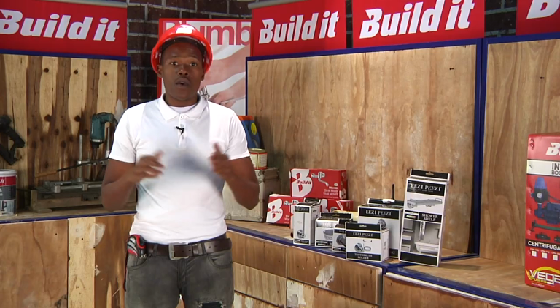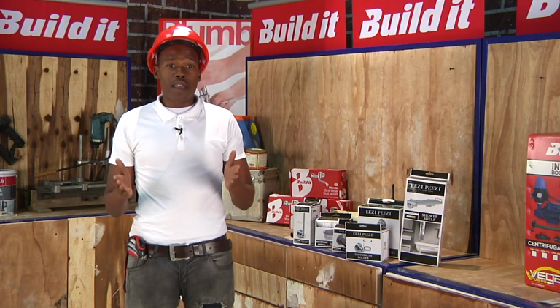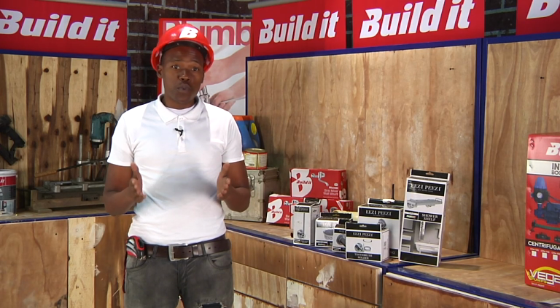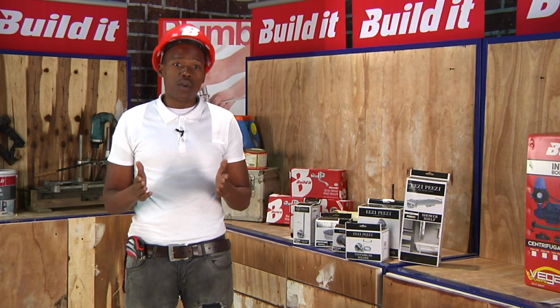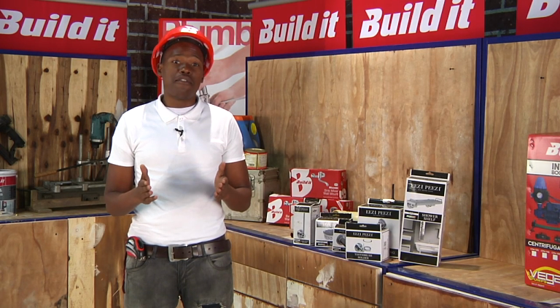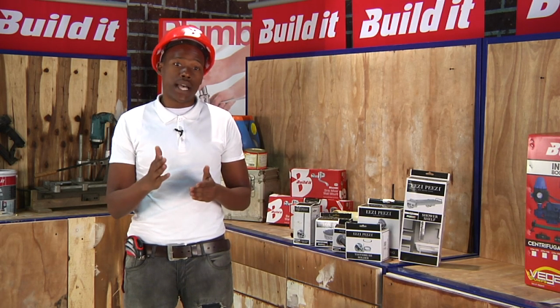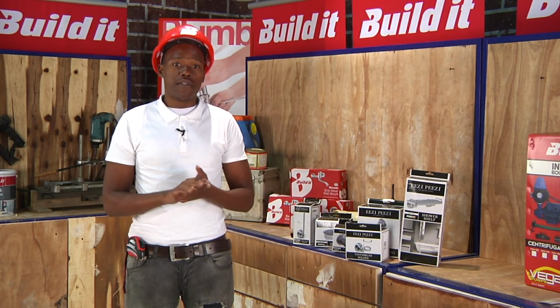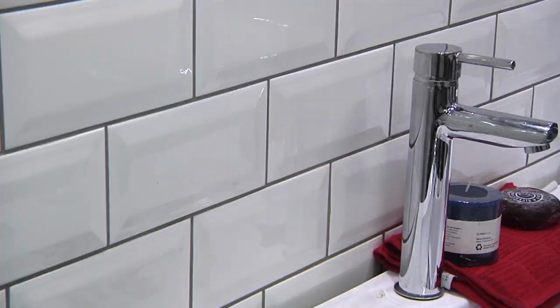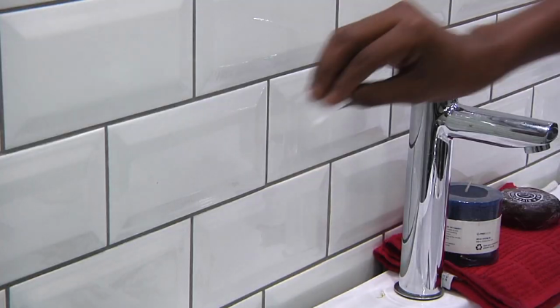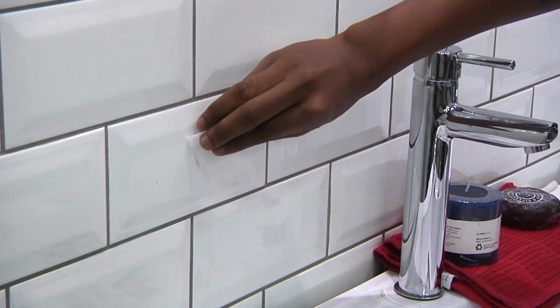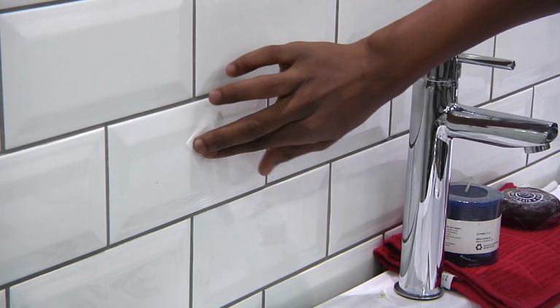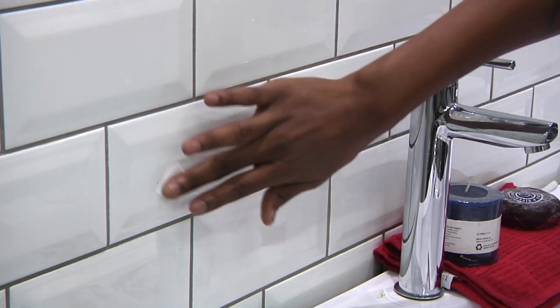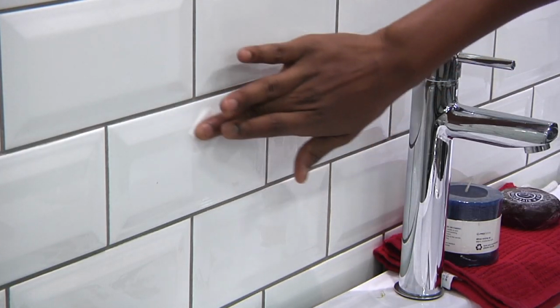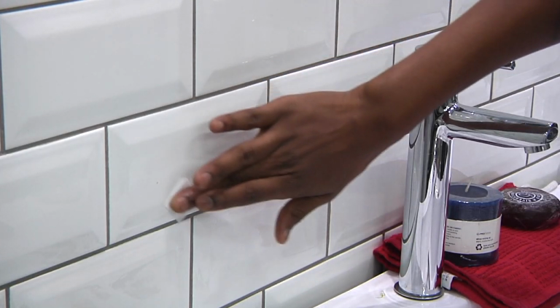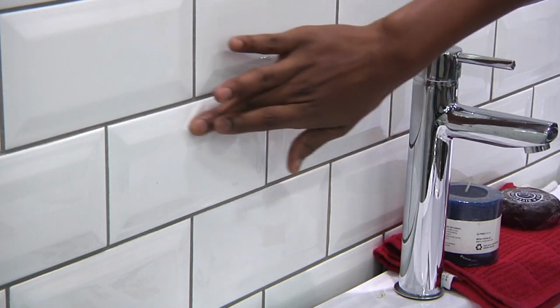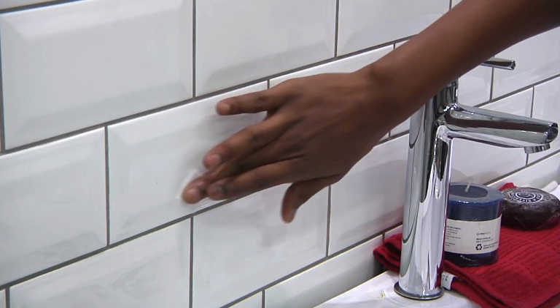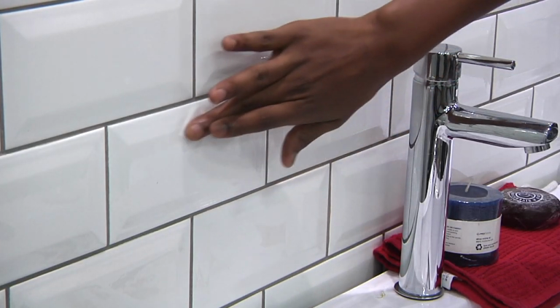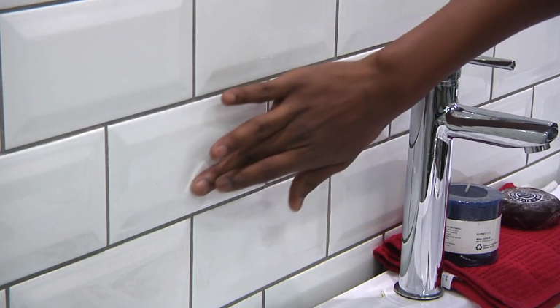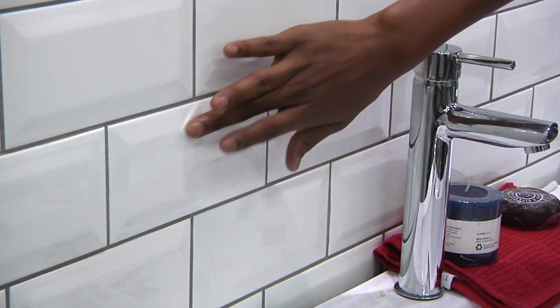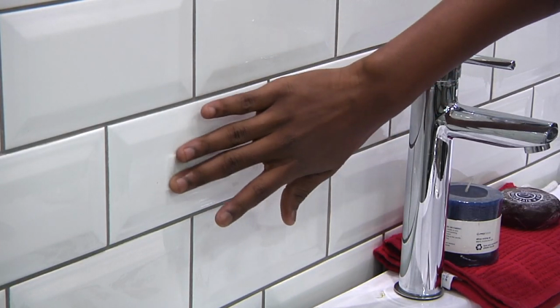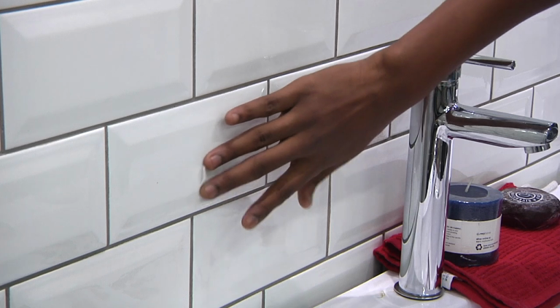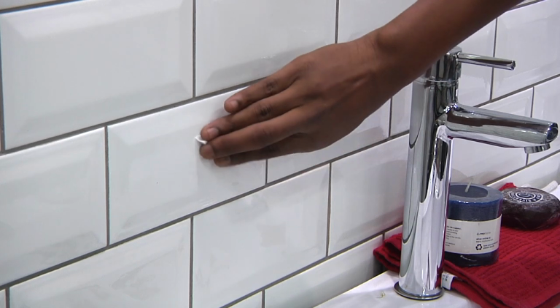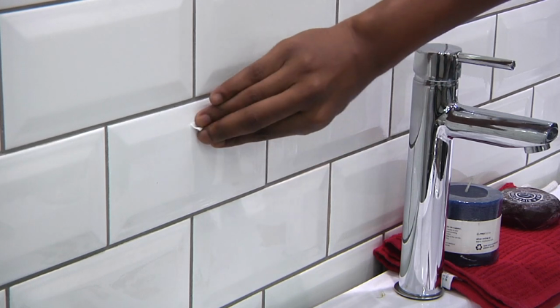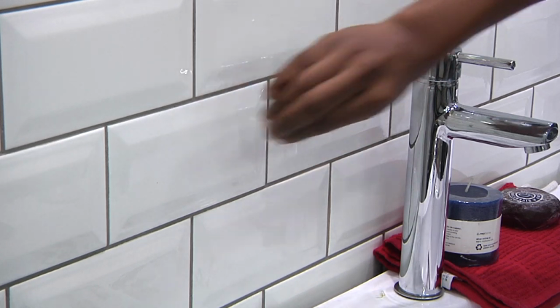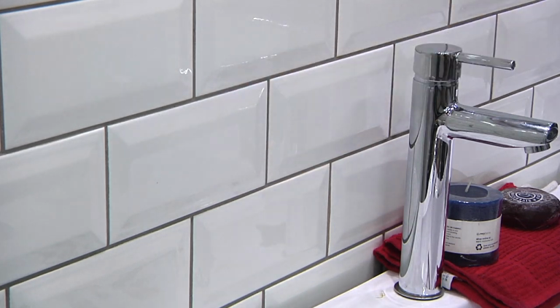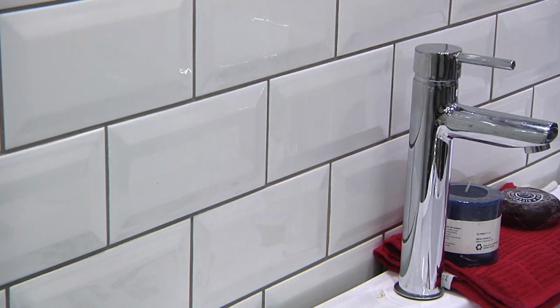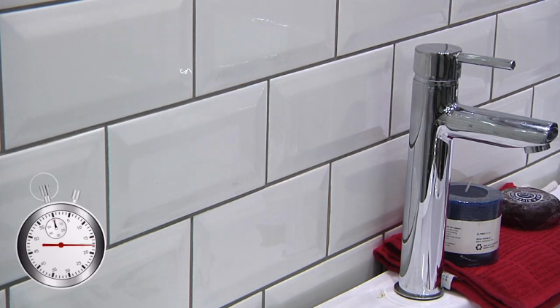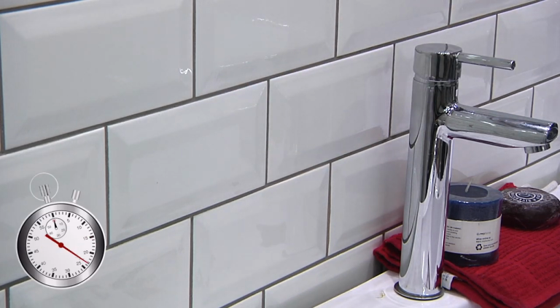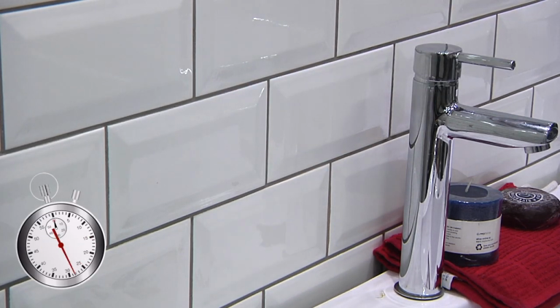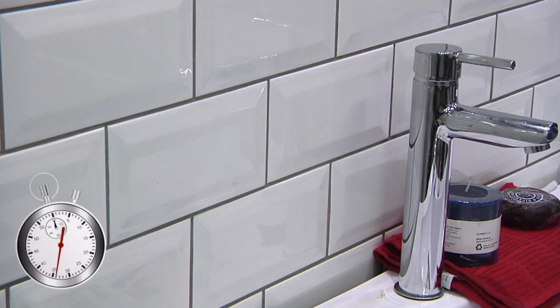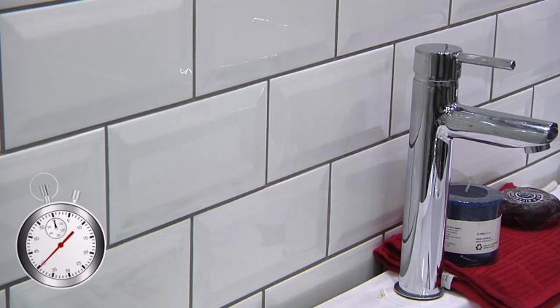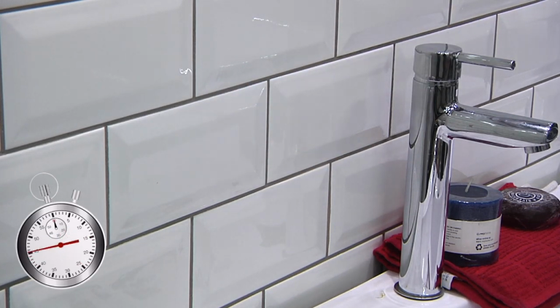Whether you have a smooth, rough or tiled surface, start by cleaning the surface thoroughly with the cleaning pad provided, making sure all the dirt has been removed. Wait for about 60 seconds for the surface to be completely dry.